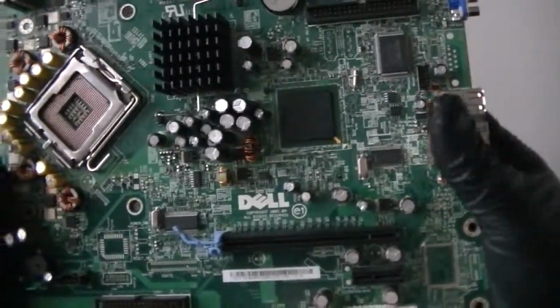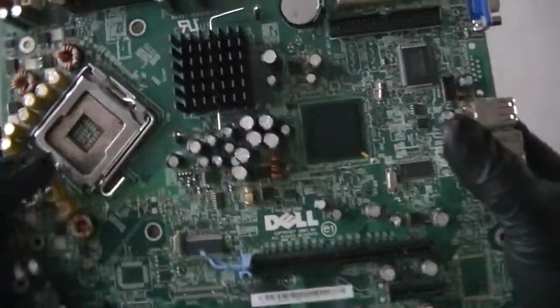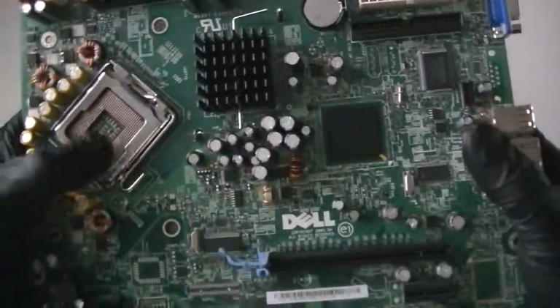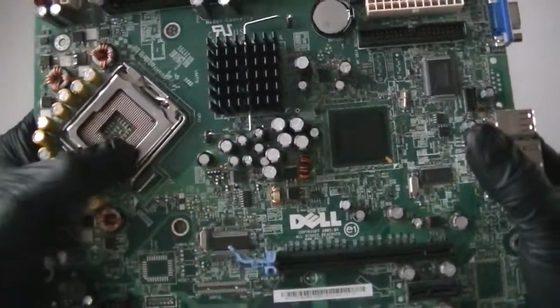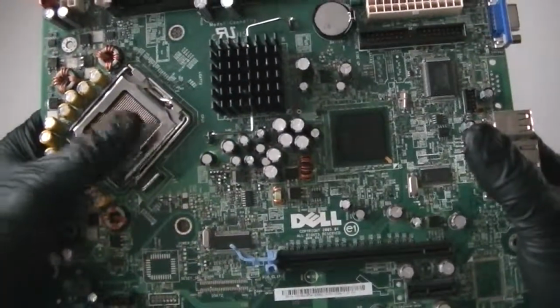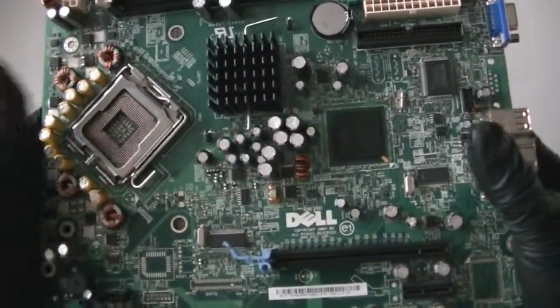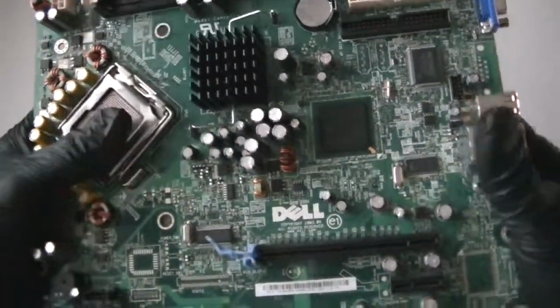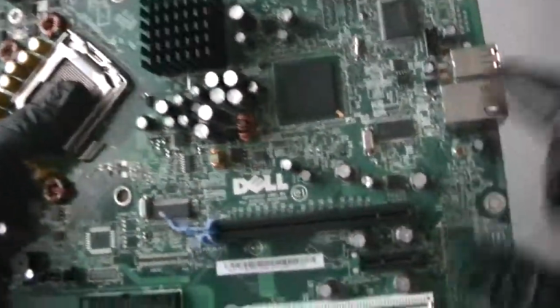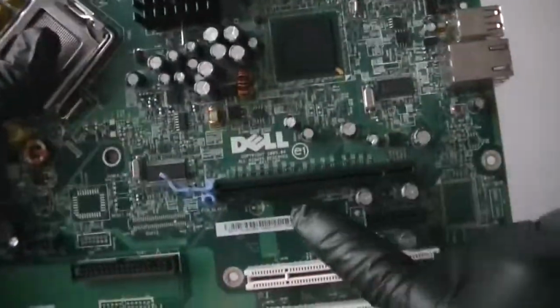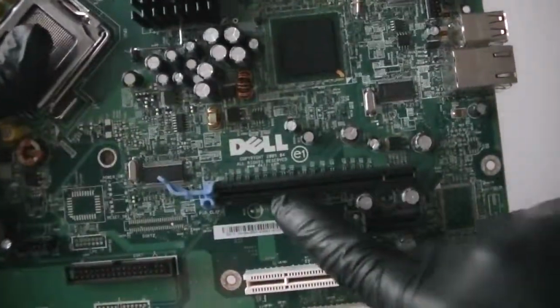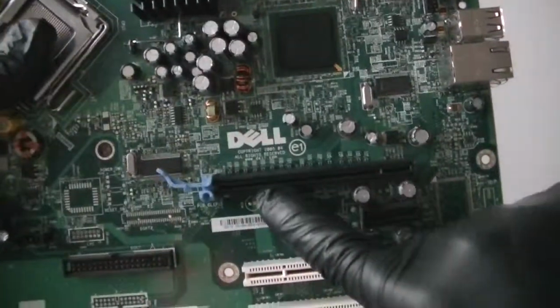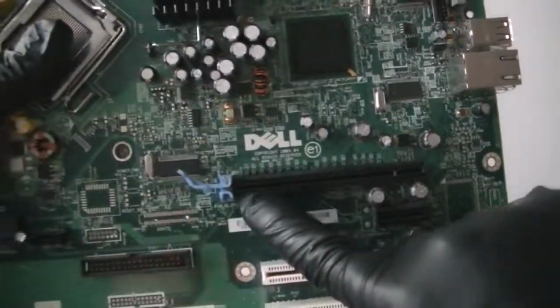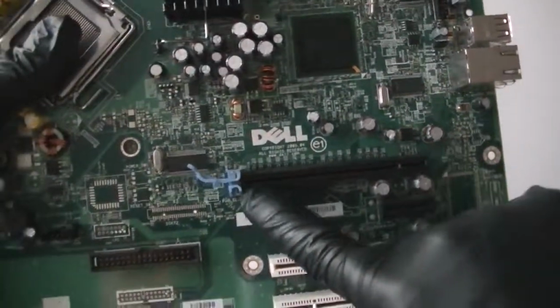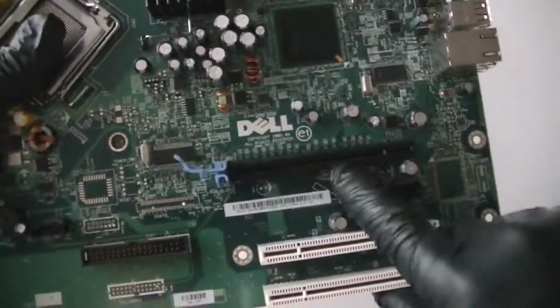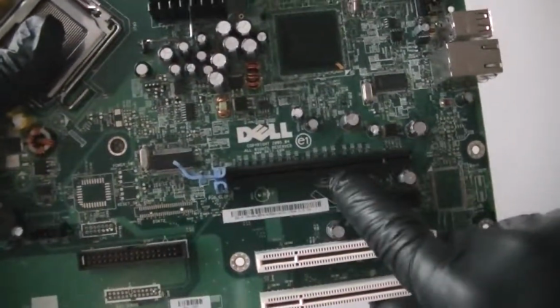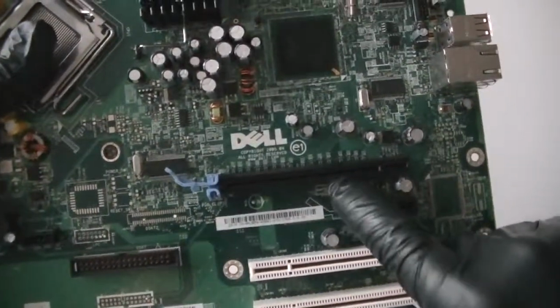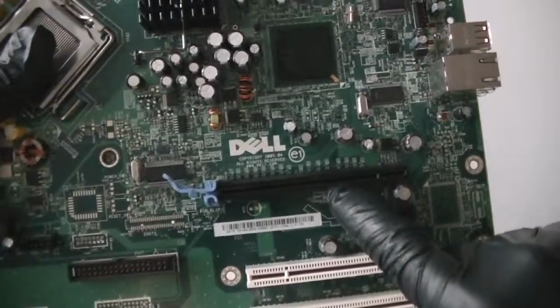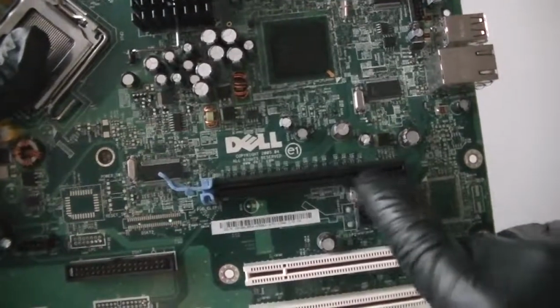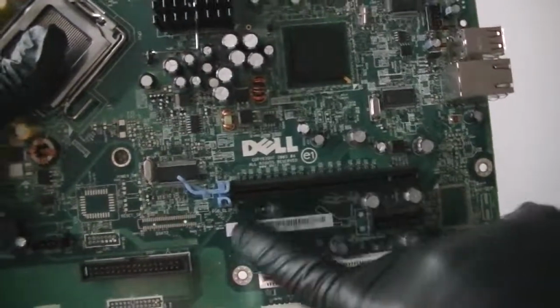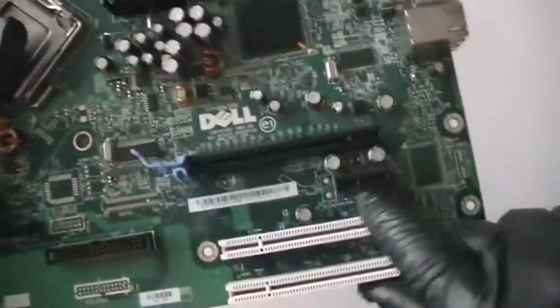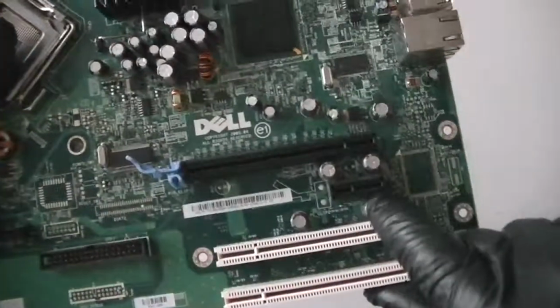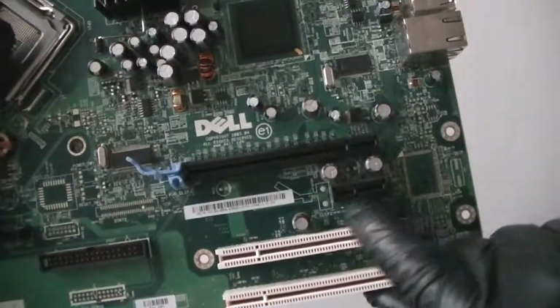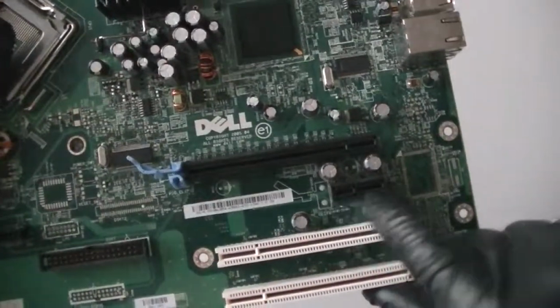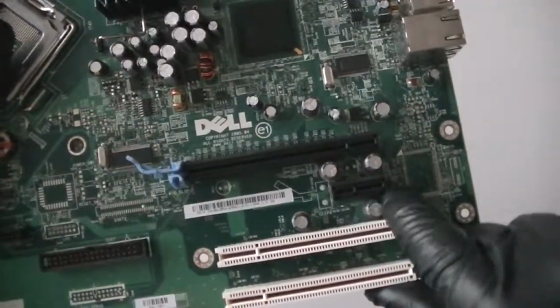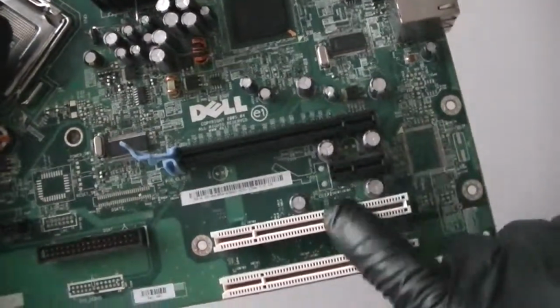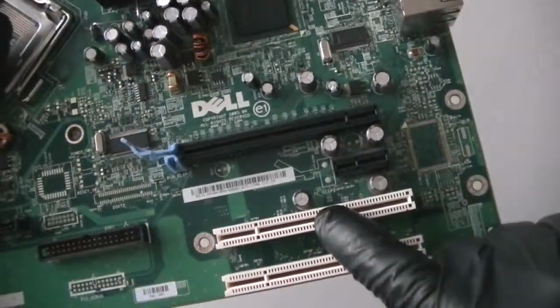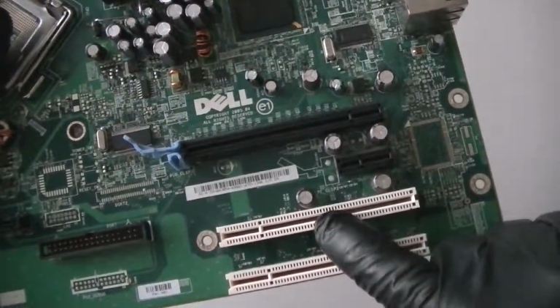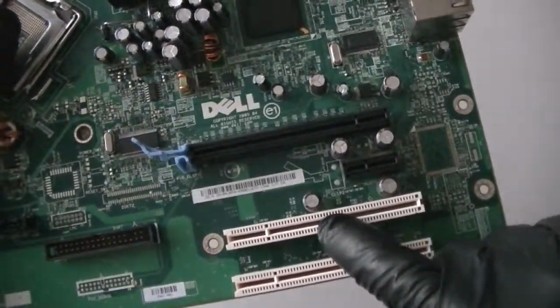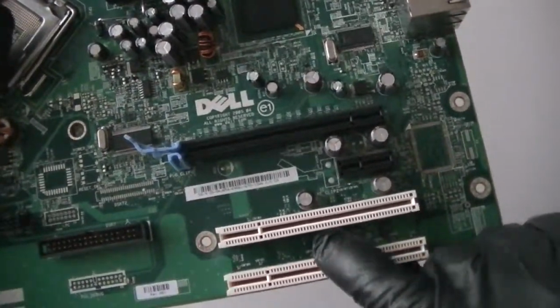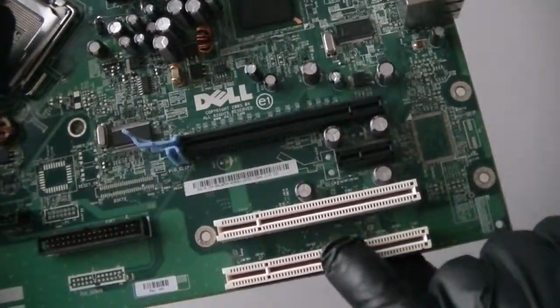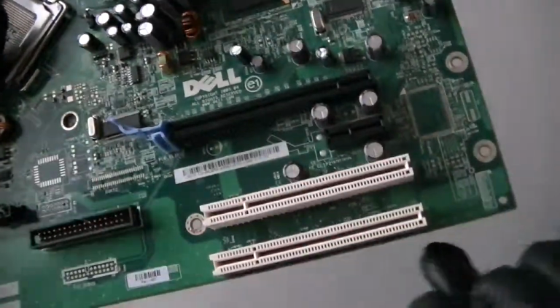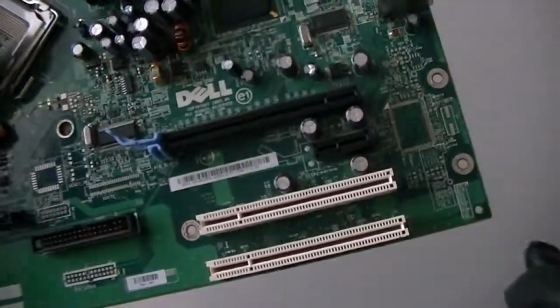This is an Intel Socket 775. Here's a PCI Express x16 slot right here, PCI Express x1, and 2 PCI slots right here.